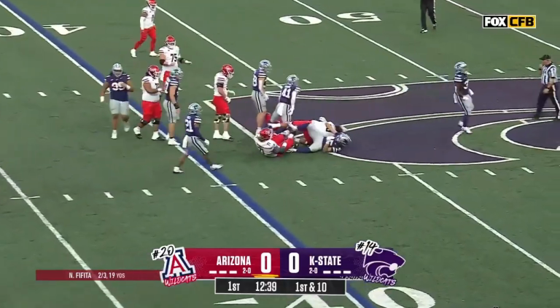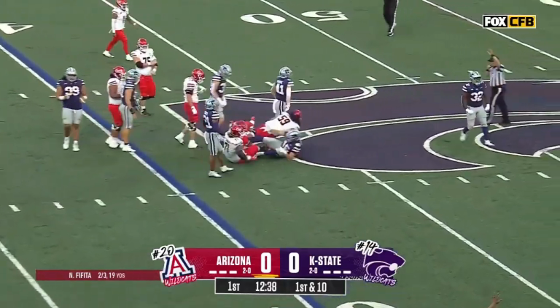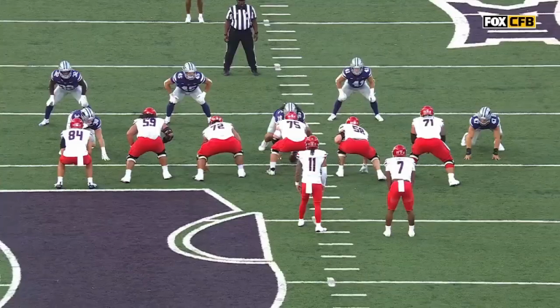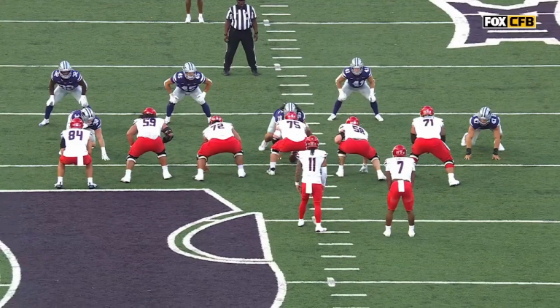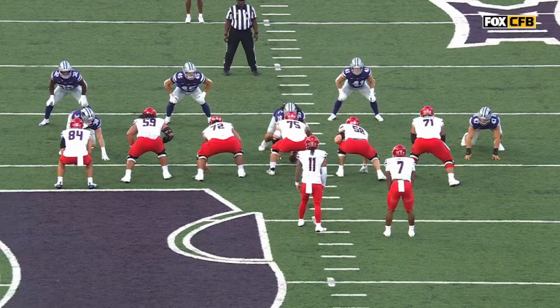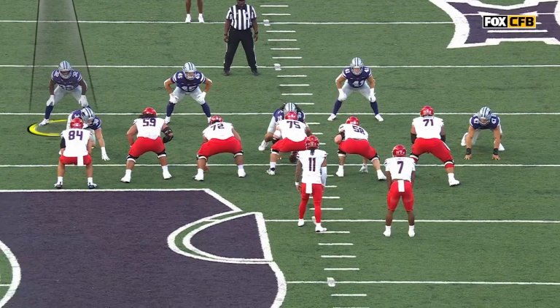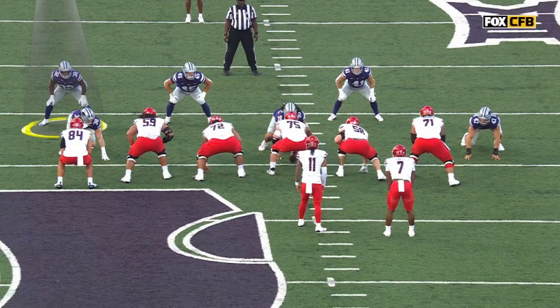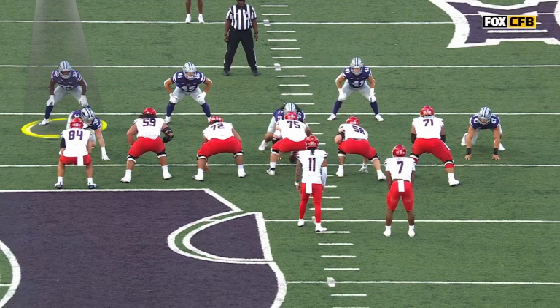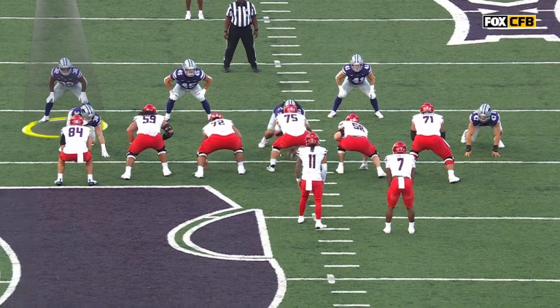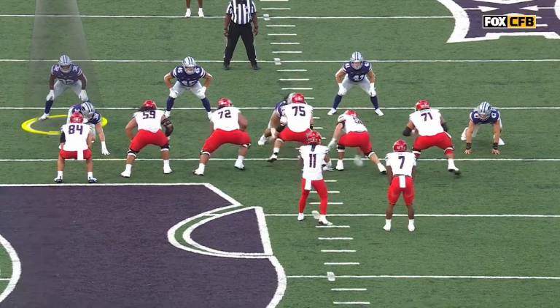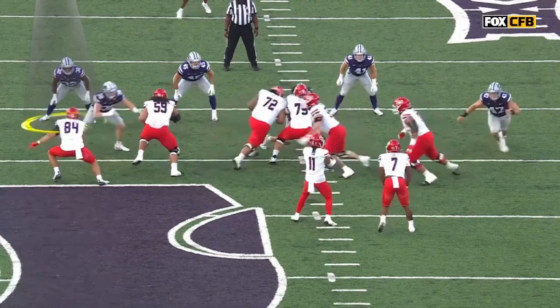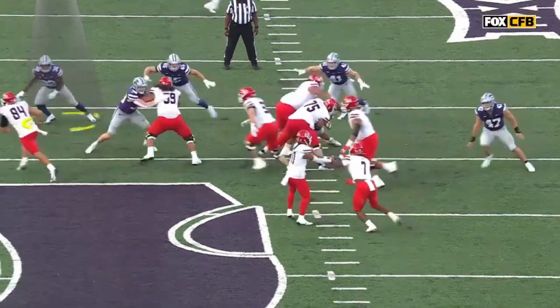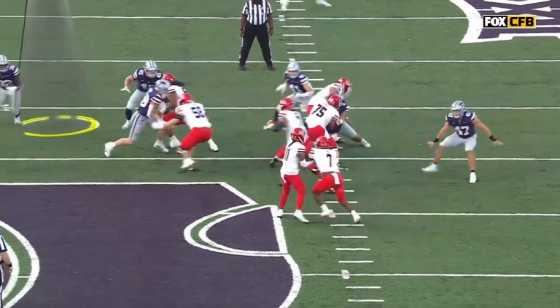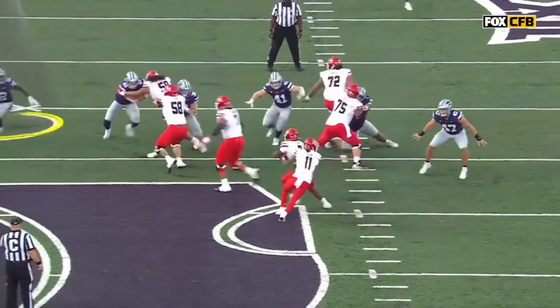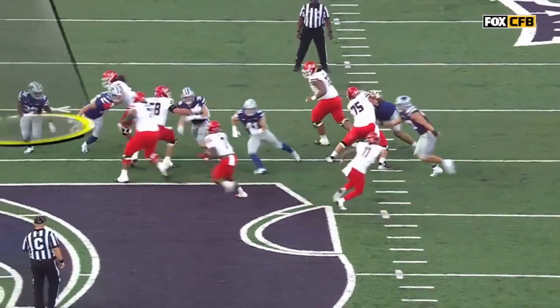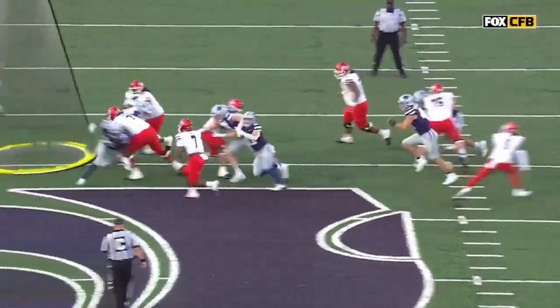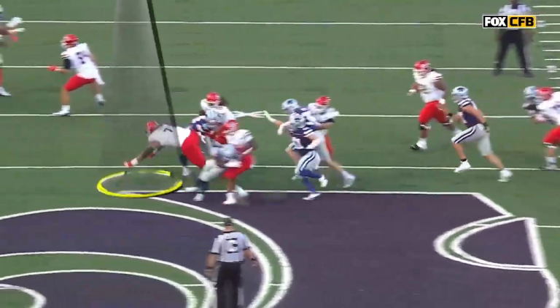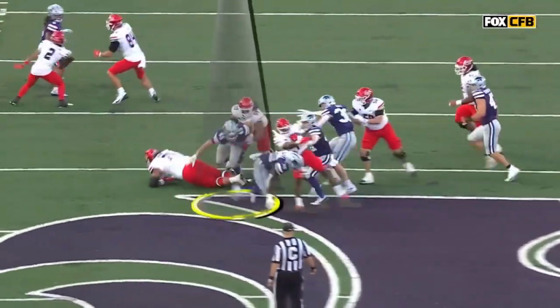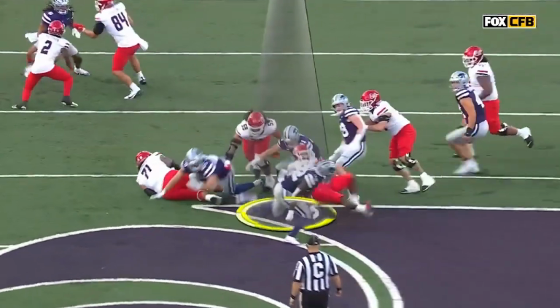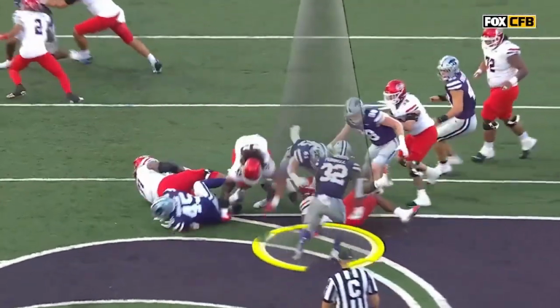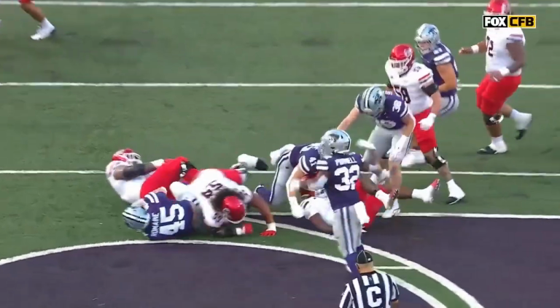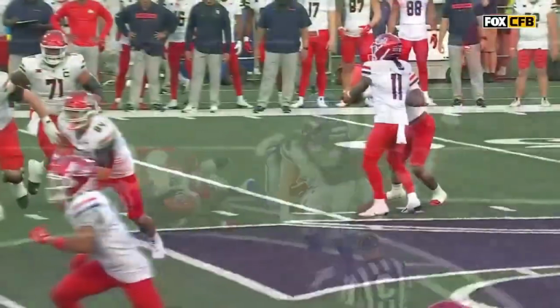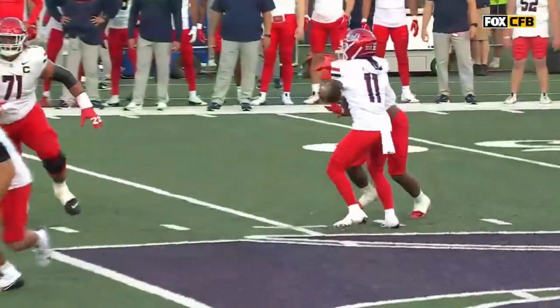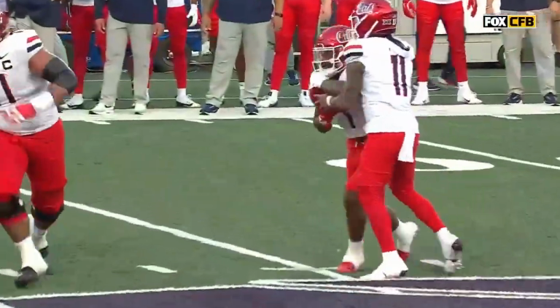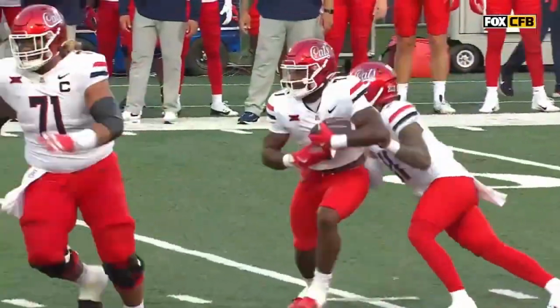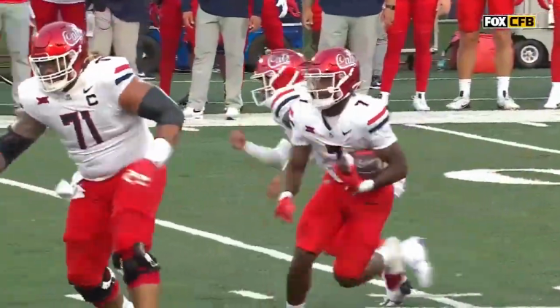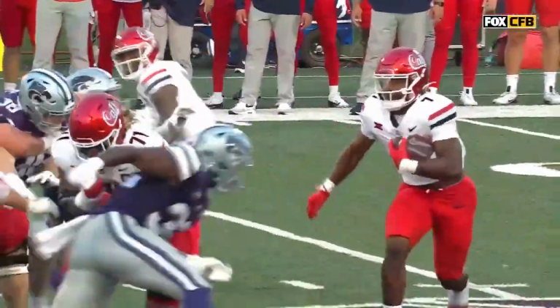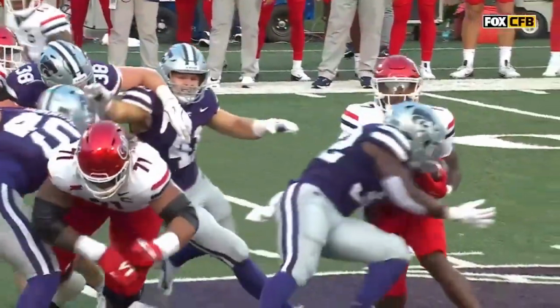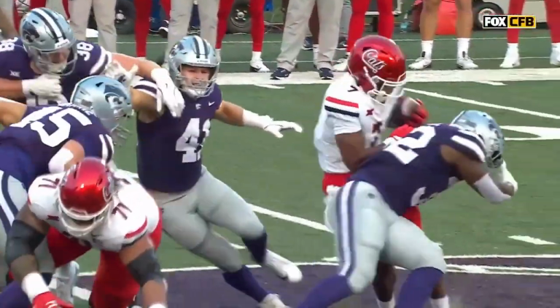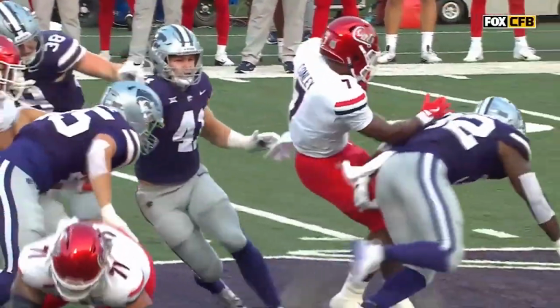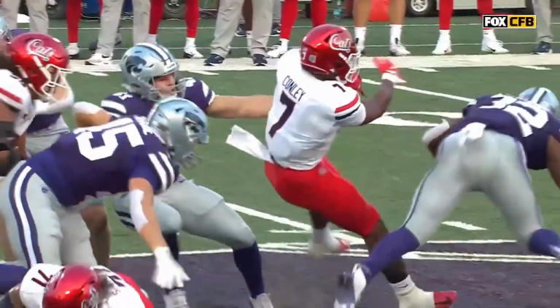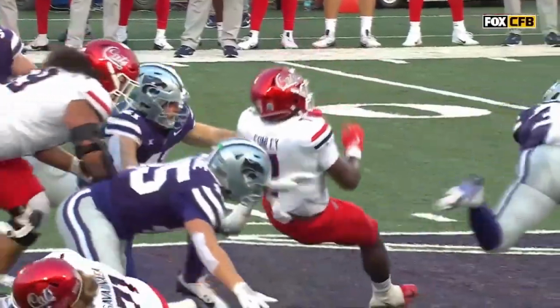There's that penetration. Desmond Purnell is so fun to watch — watch him here to the left of your screen, just shoot the gap. He's not the biggest guy, so he has to play fast. He gets underneath, and boom! He beats the big offensive lineman, Jonah Sevinaya, into the backfield.